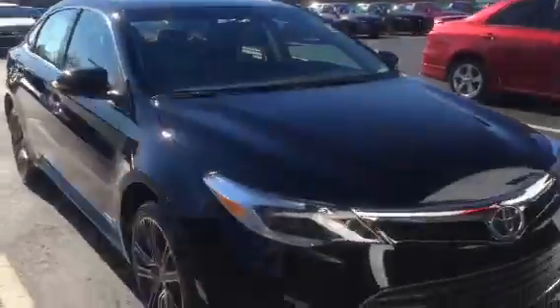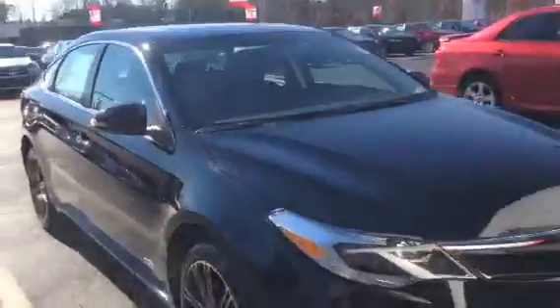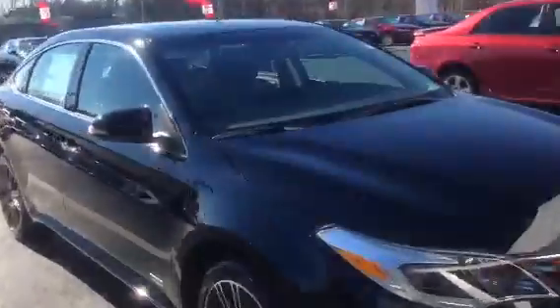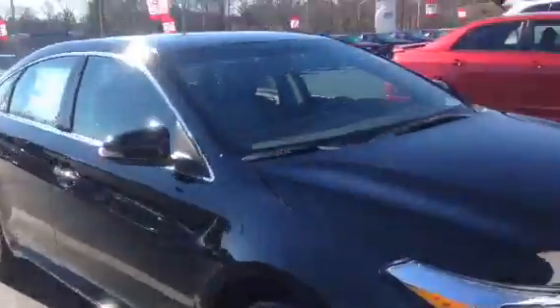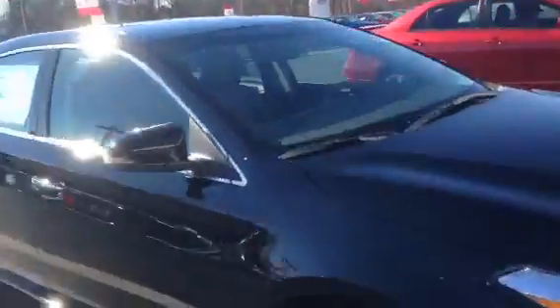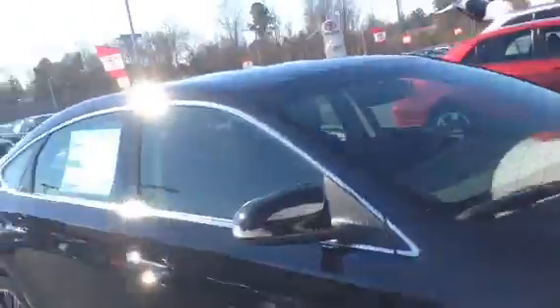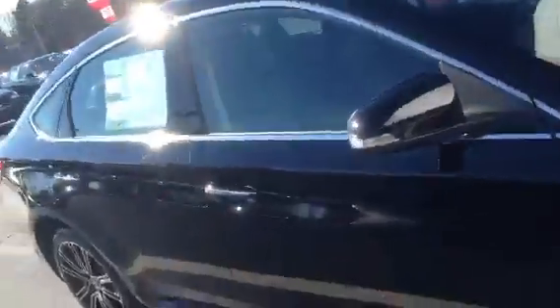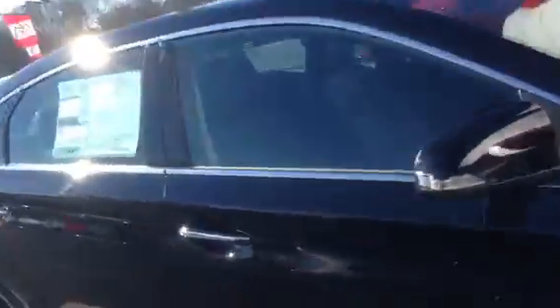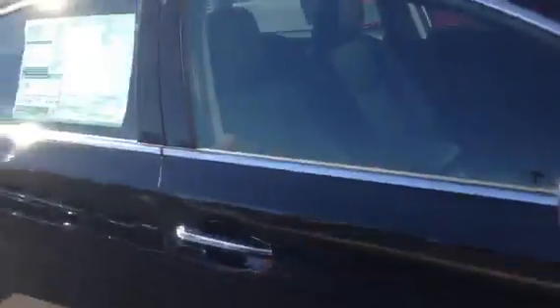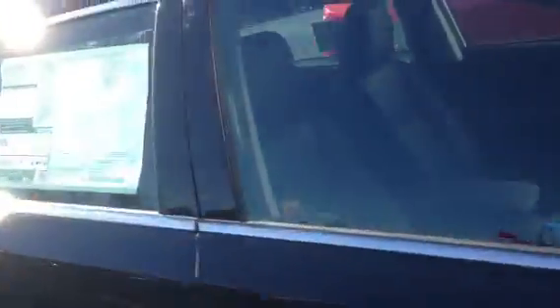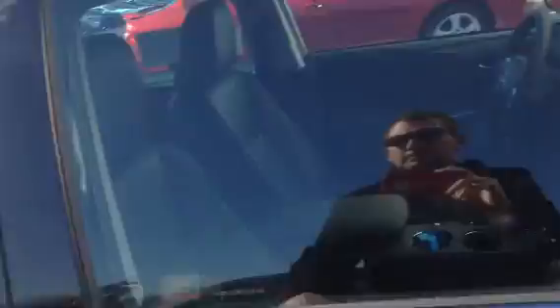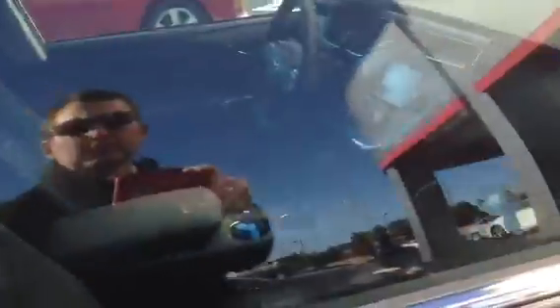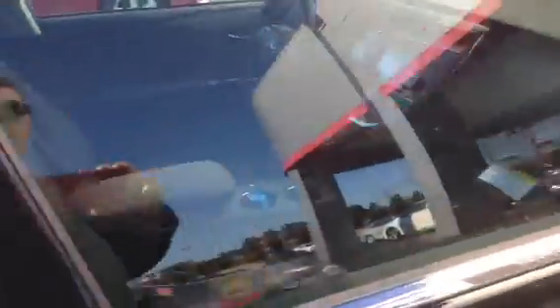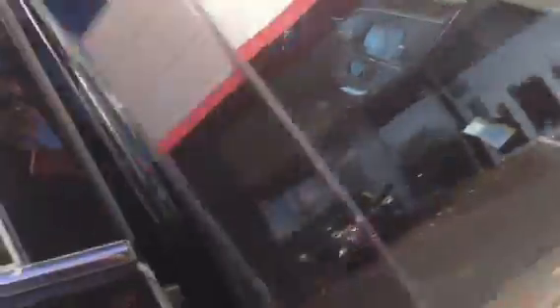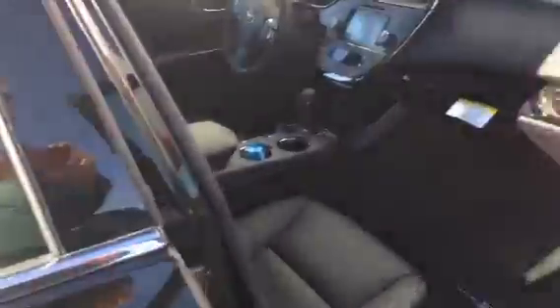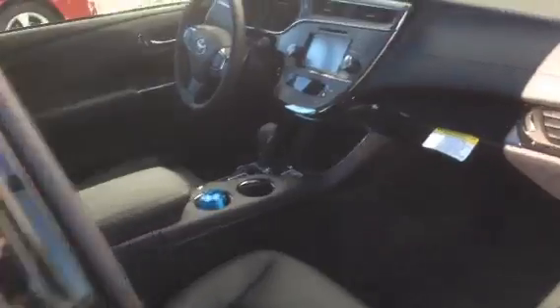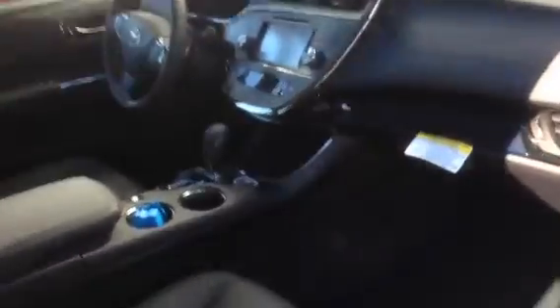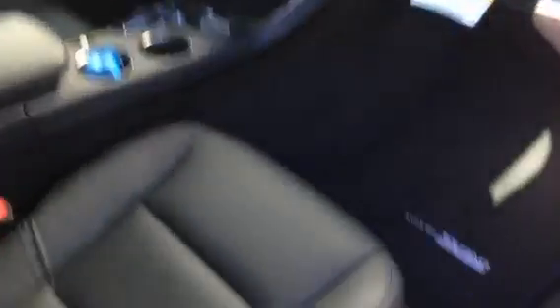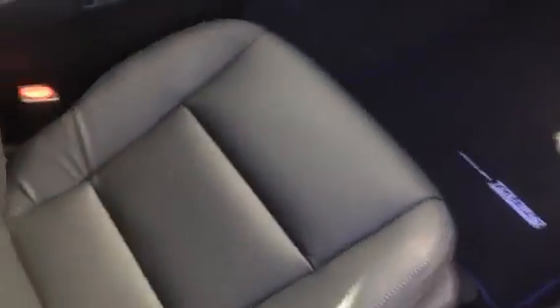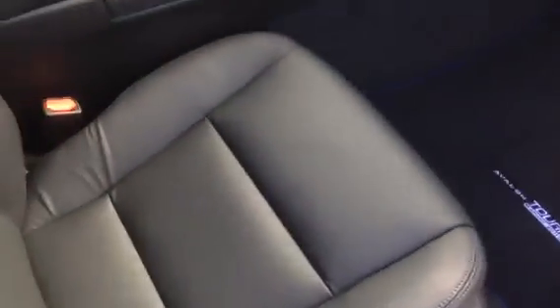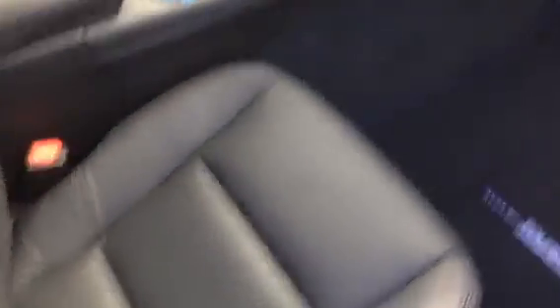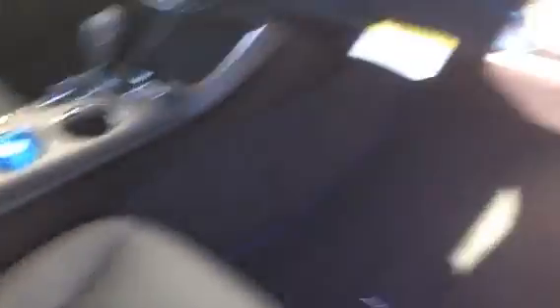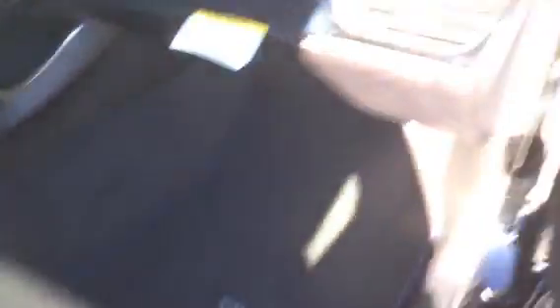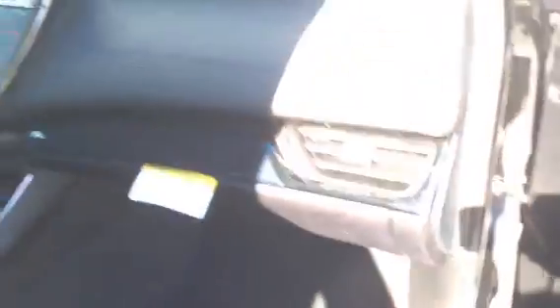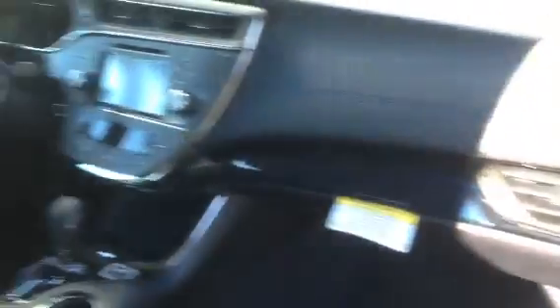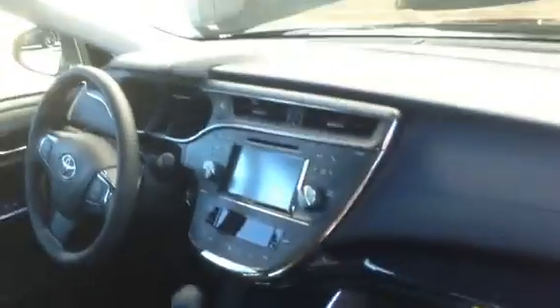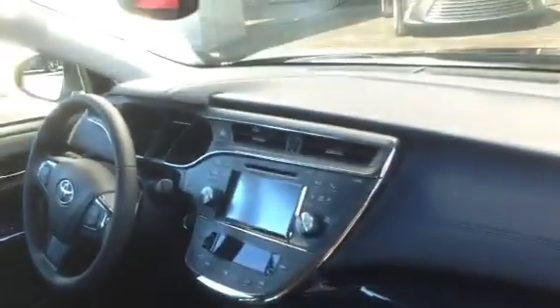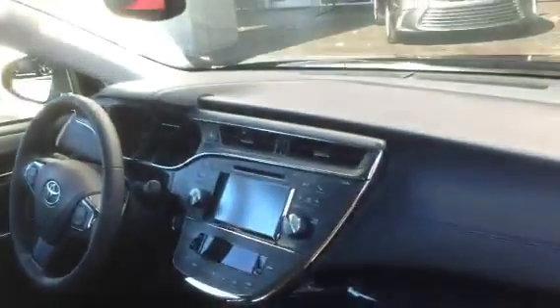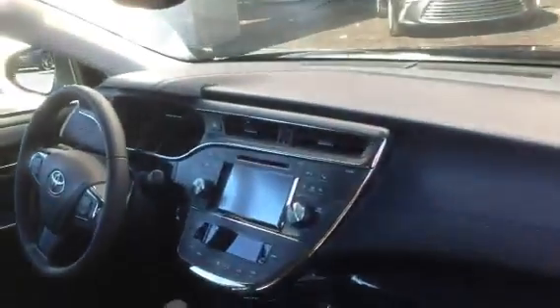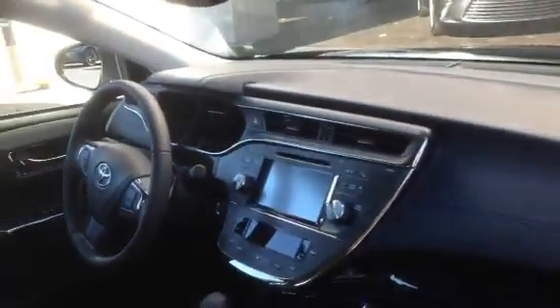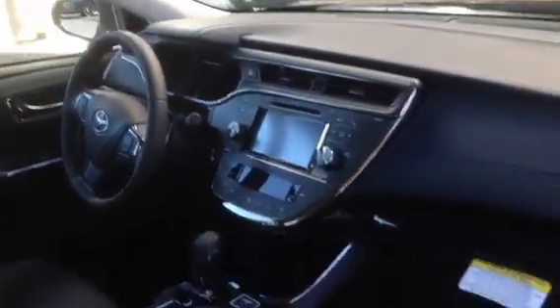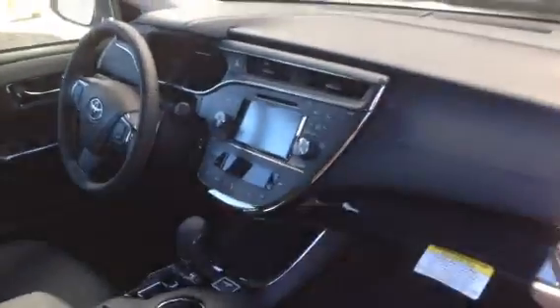On a quick look on the inside here, again perforated leather with the blue stitching, and a touchscreen radio.